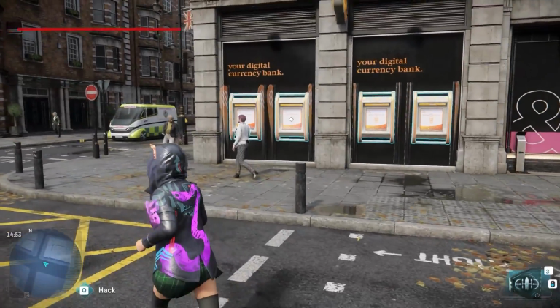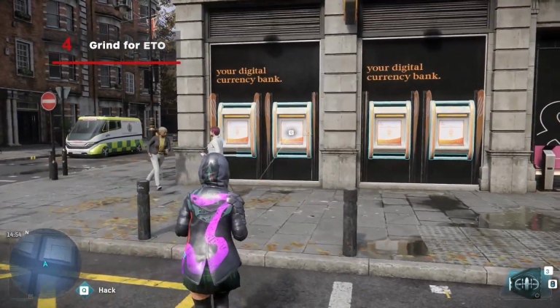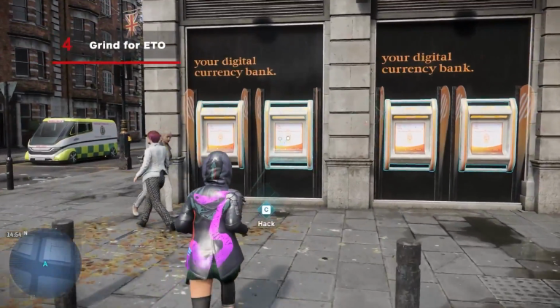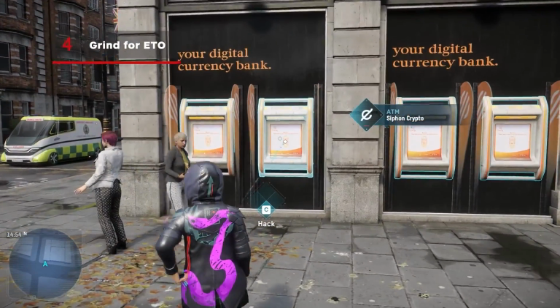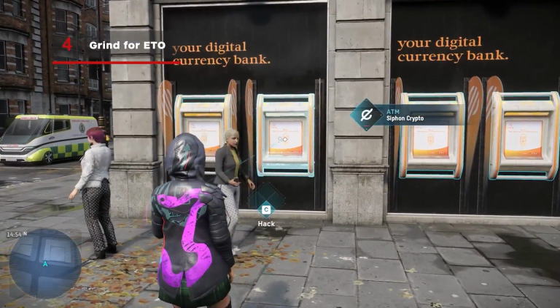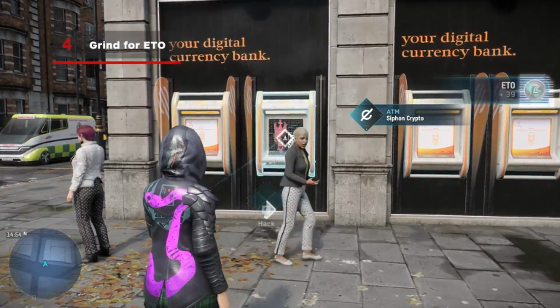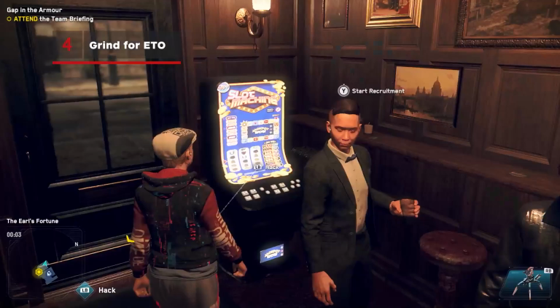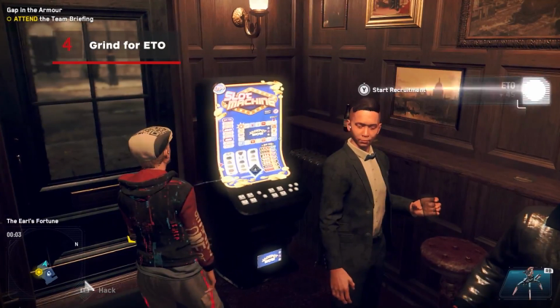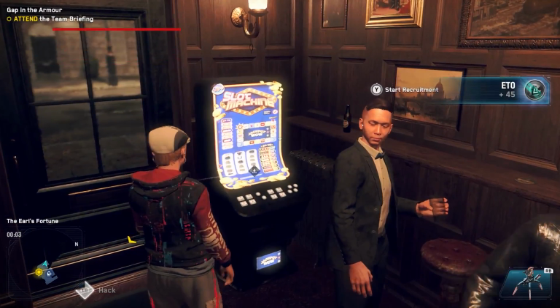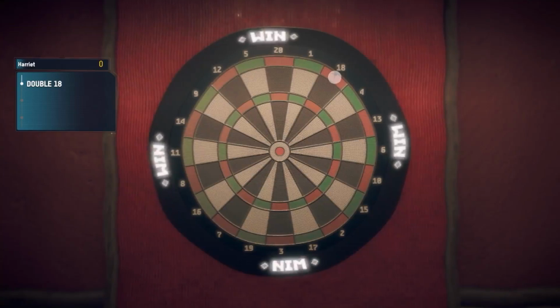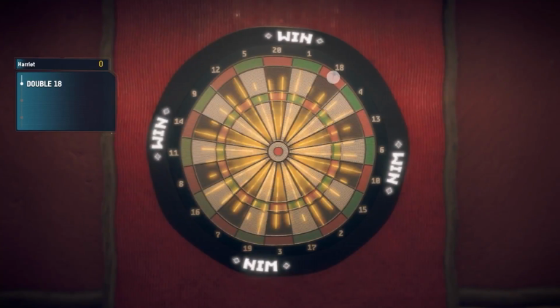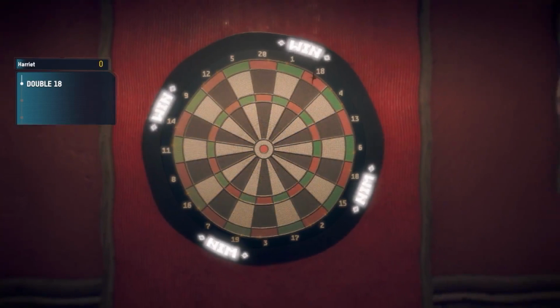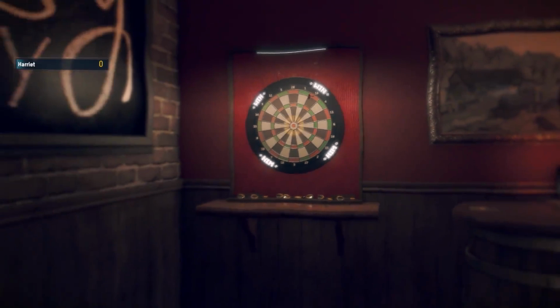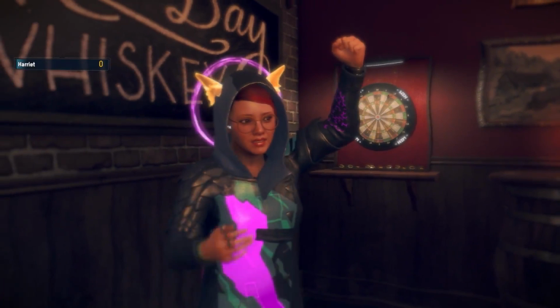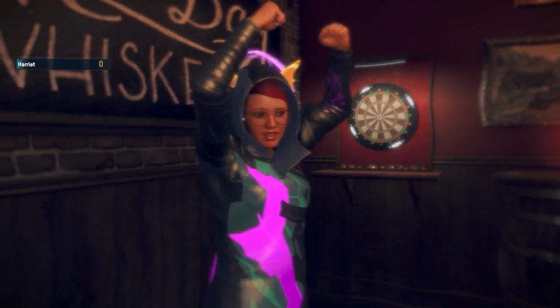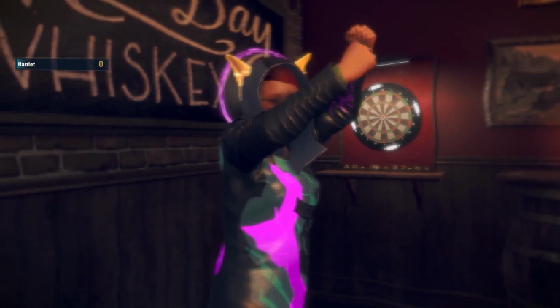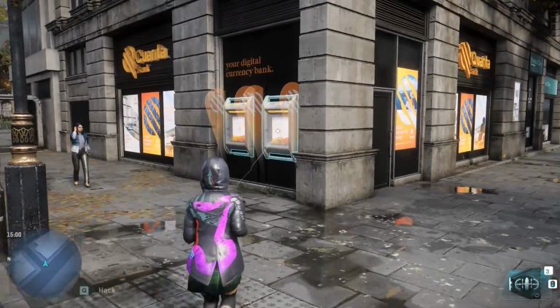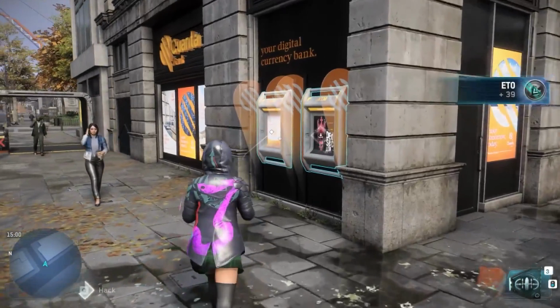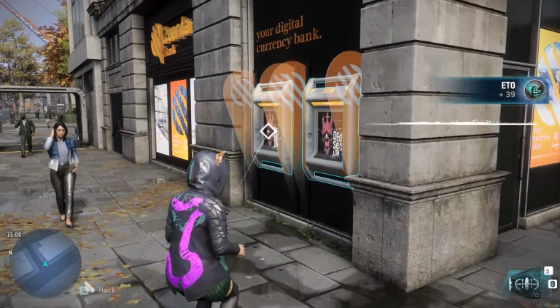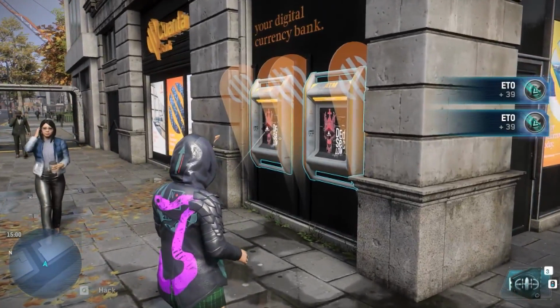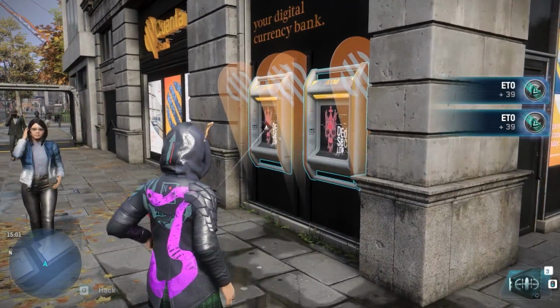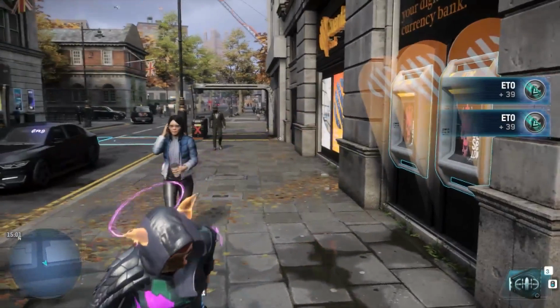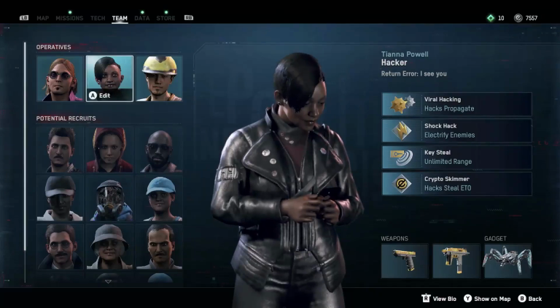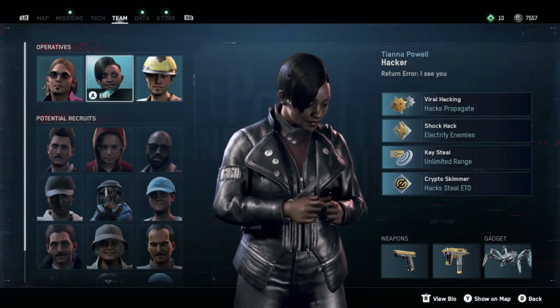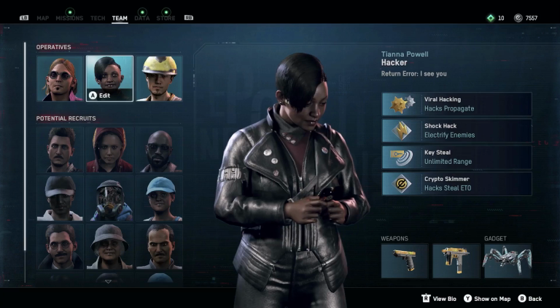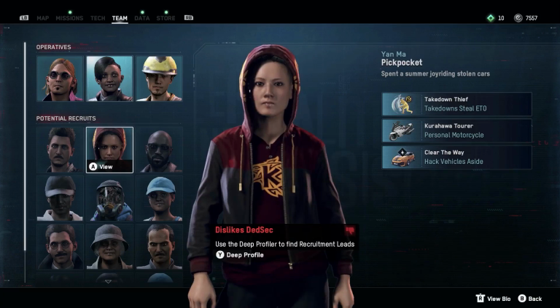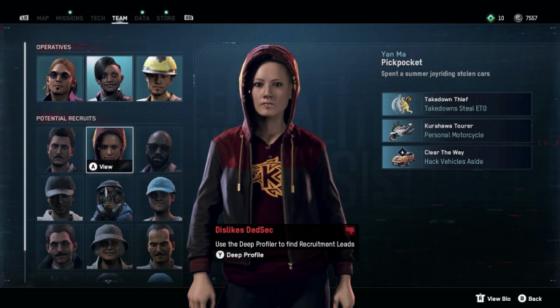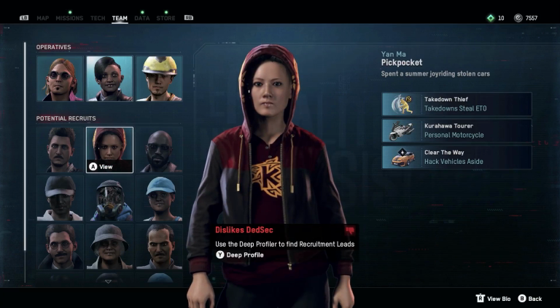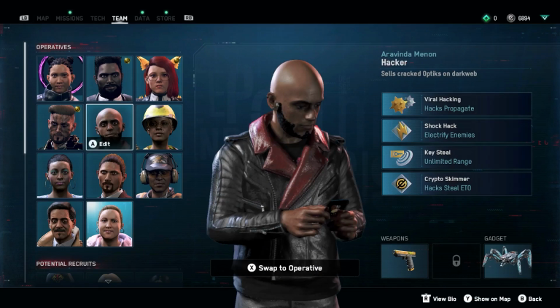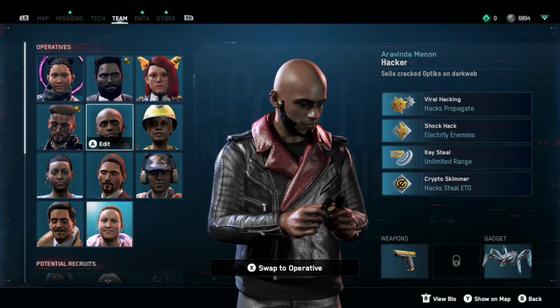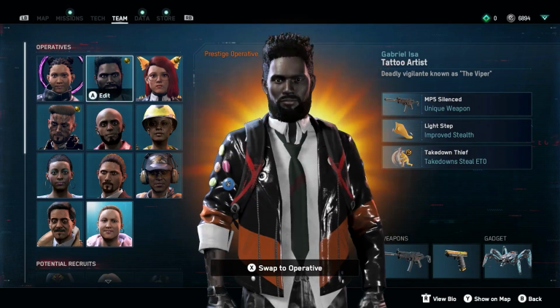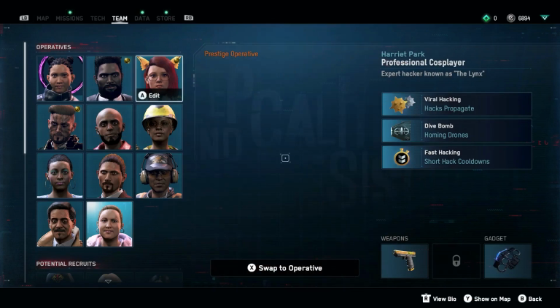Grind for ETO by hacking everything from ATMs to slot machines, playing minigames, and more. Some operatives have ETO-related perks like Crypto Skimmer and Takedown Thief that may just make them your new favorite.